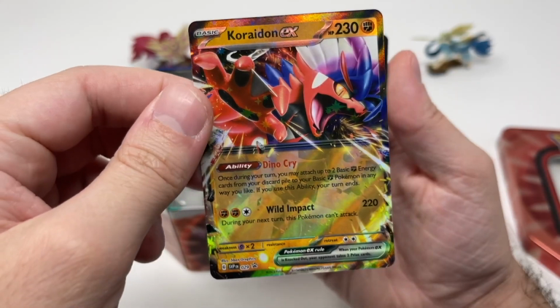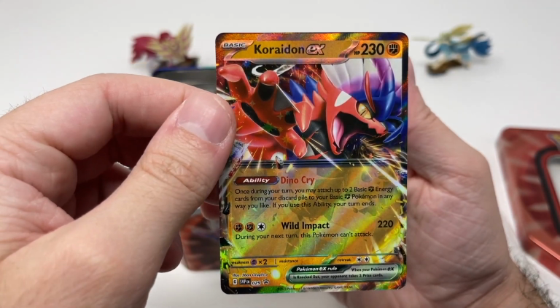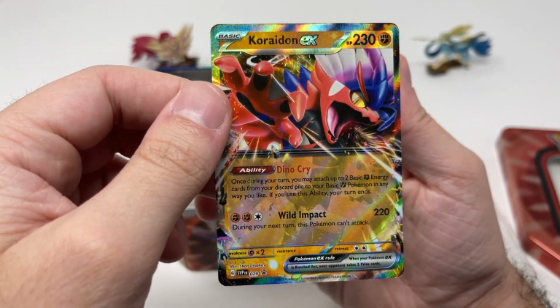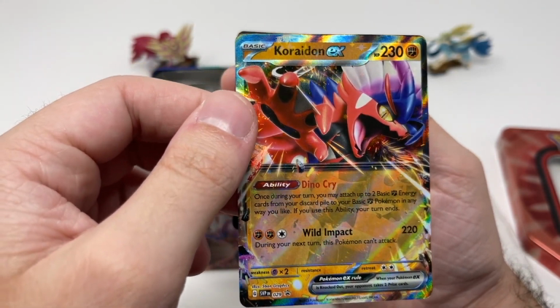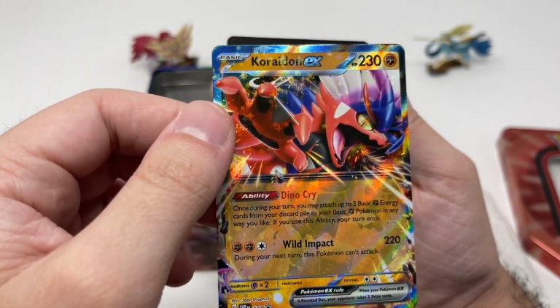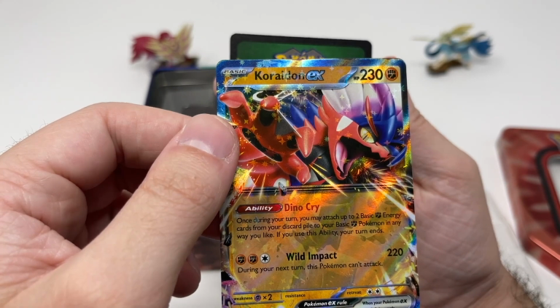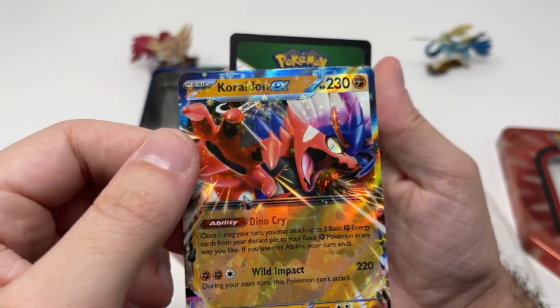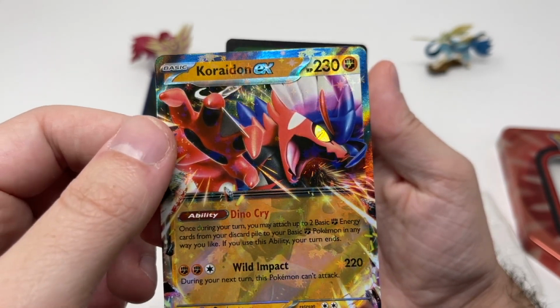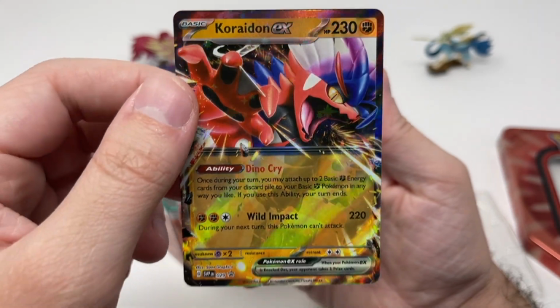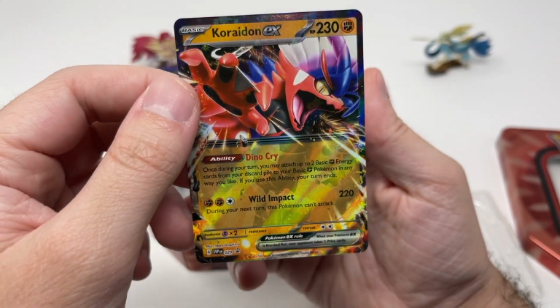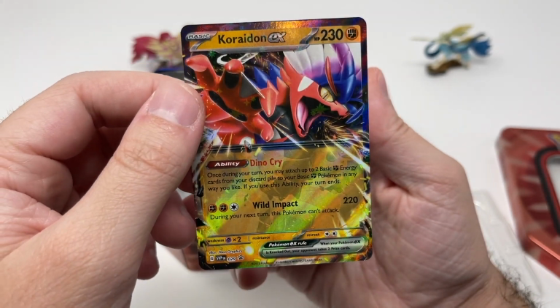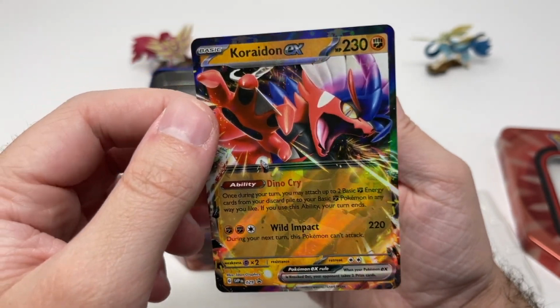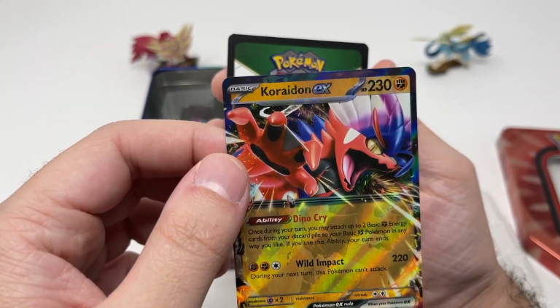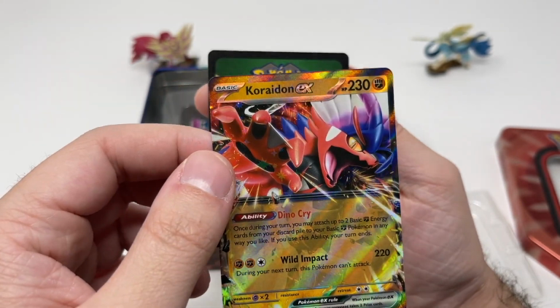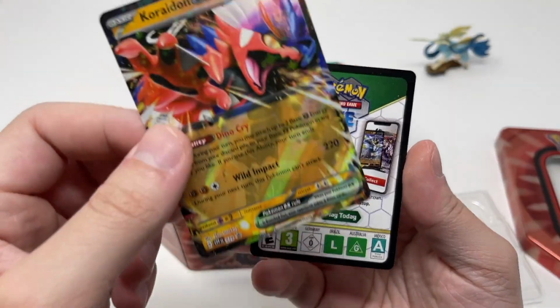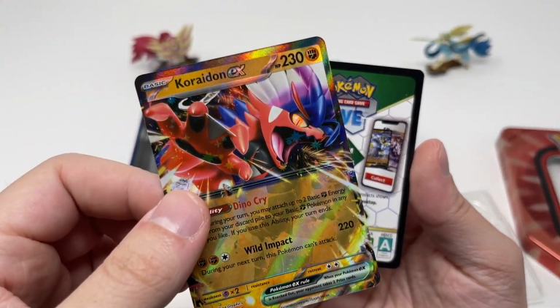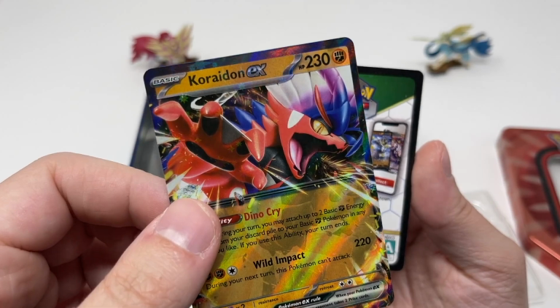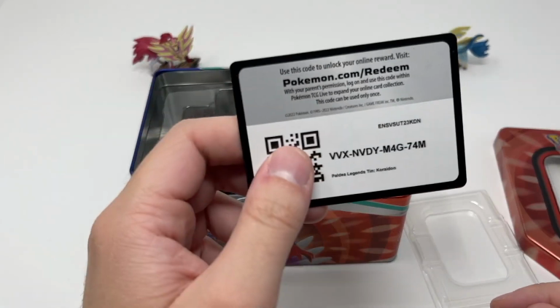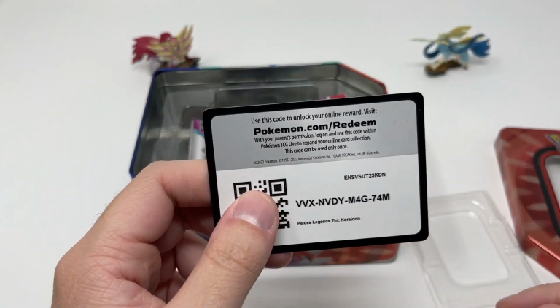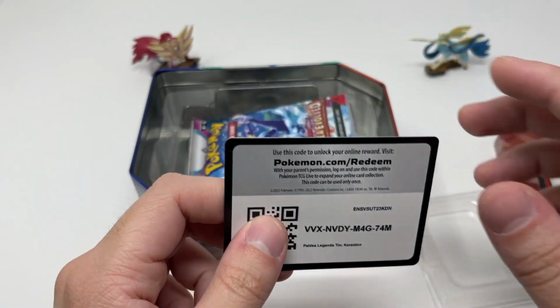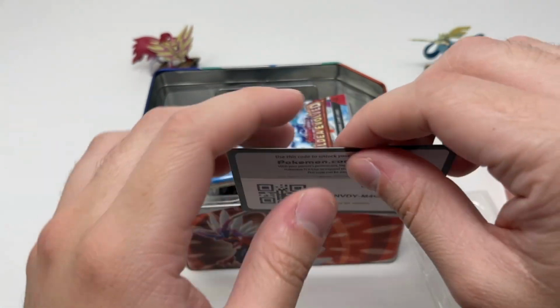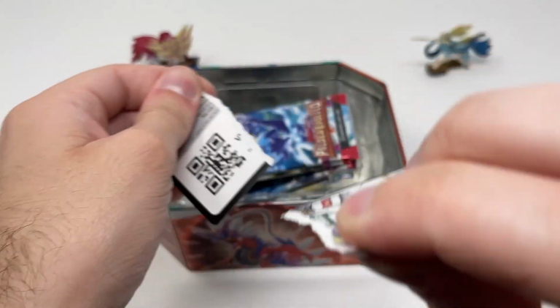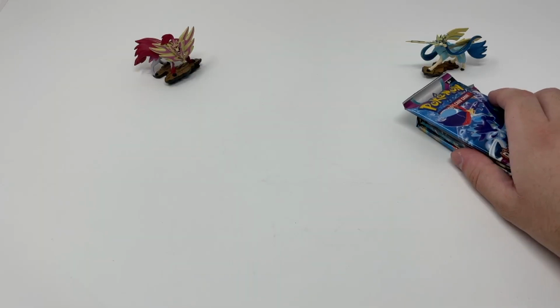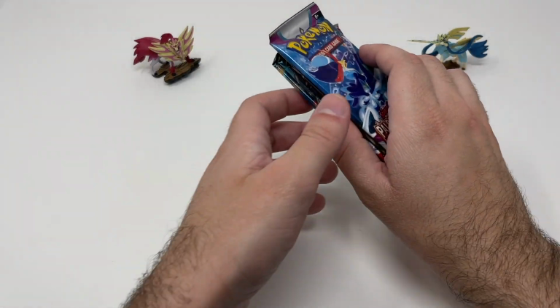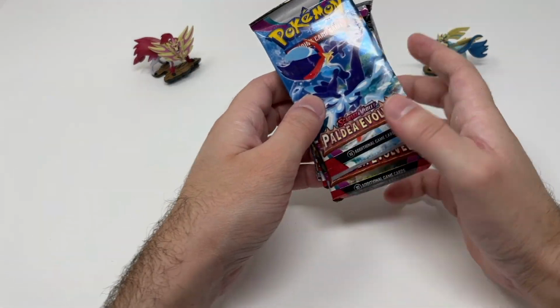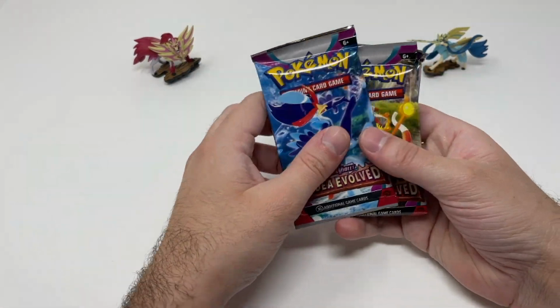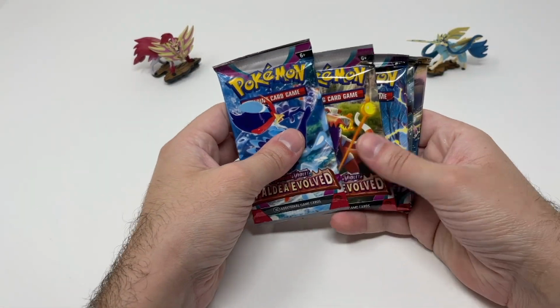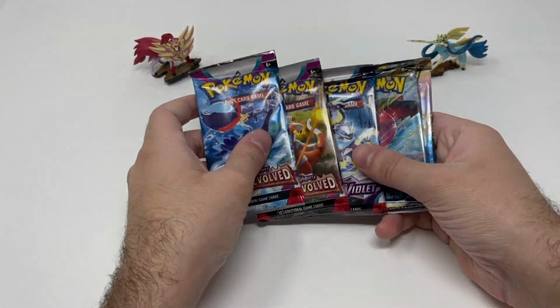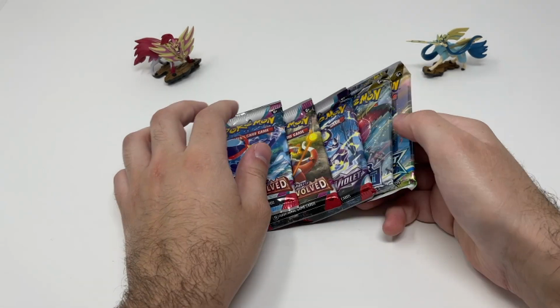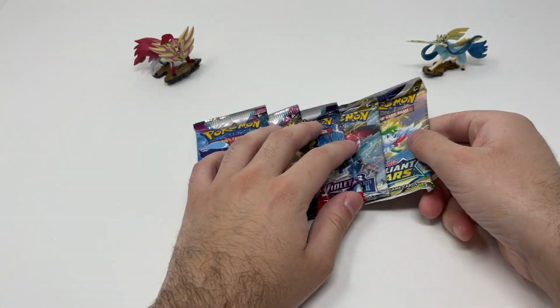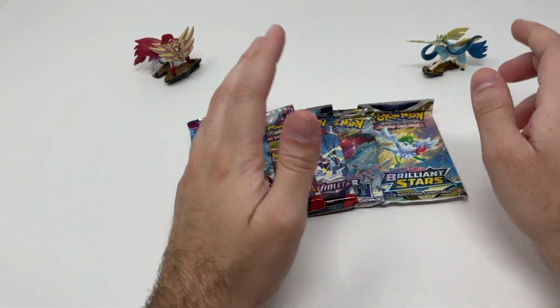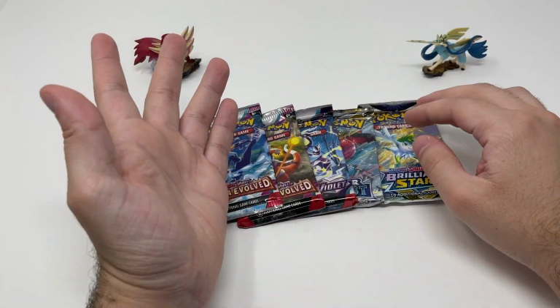We don't really keep a Scarlet and Violet promo binder - I guess we should. Pretty cool card. Code card right here. So we've got our Paldea Evolved, Scarlet and Violet, and Brilliant Stars booster packs.